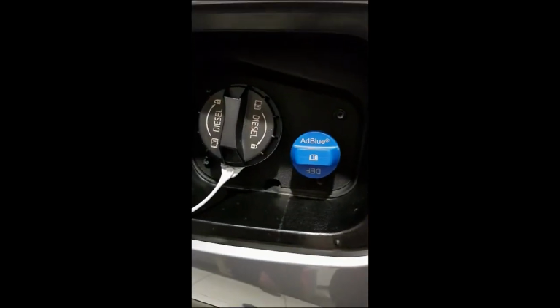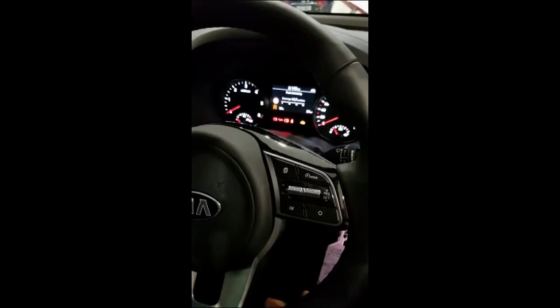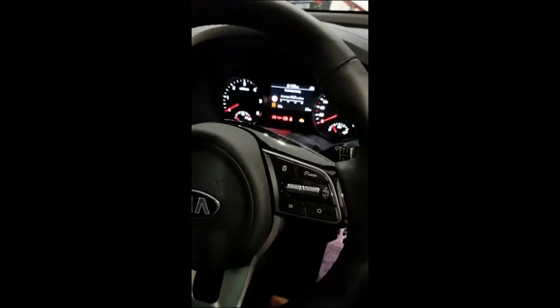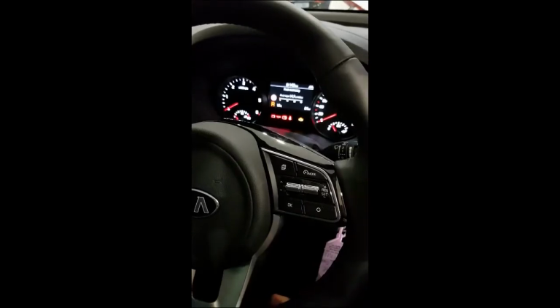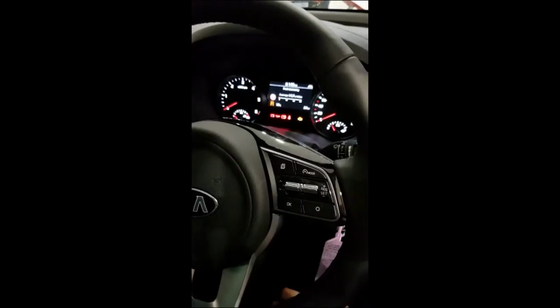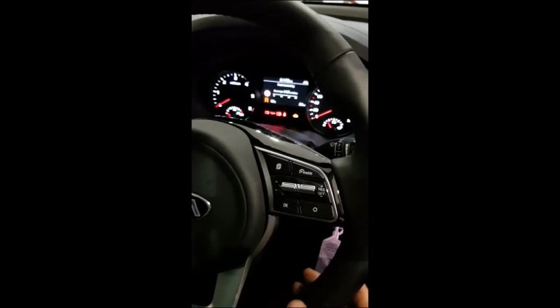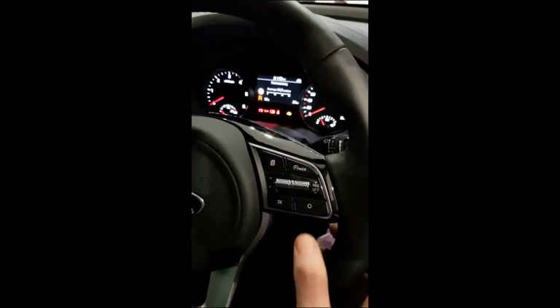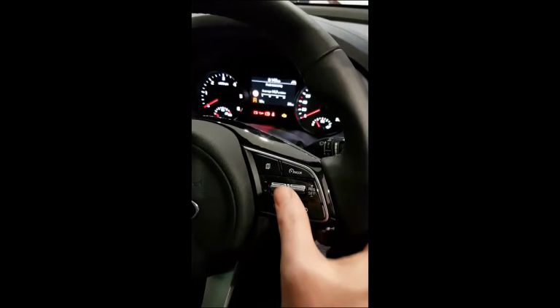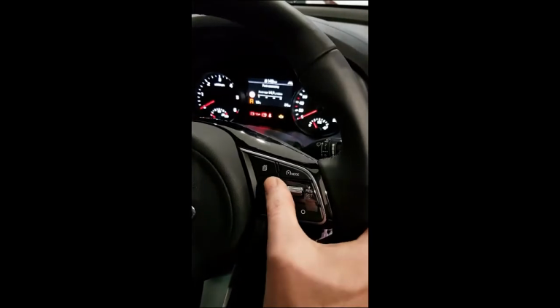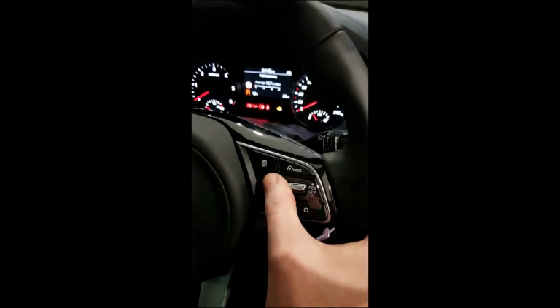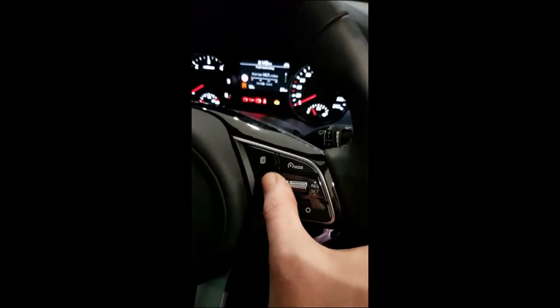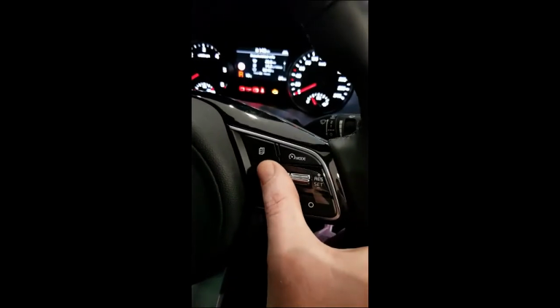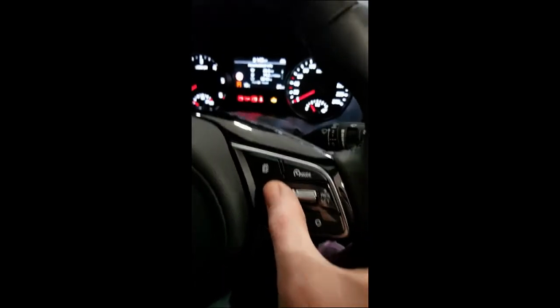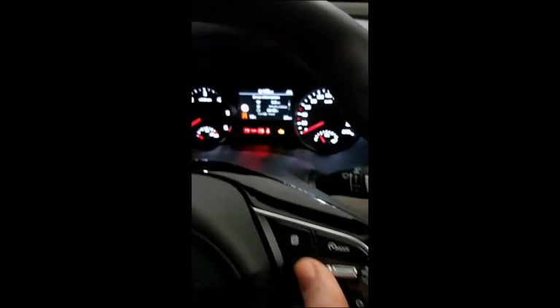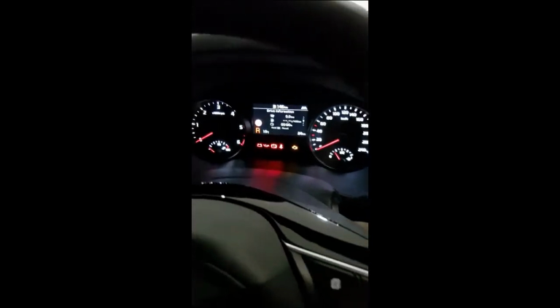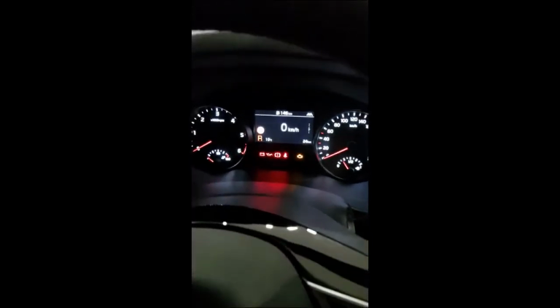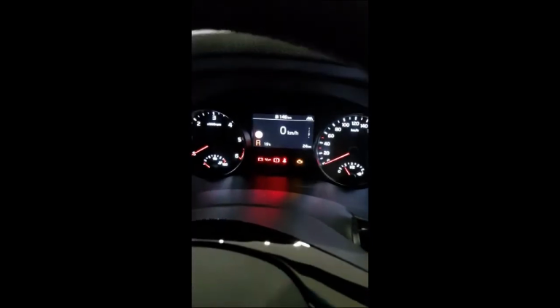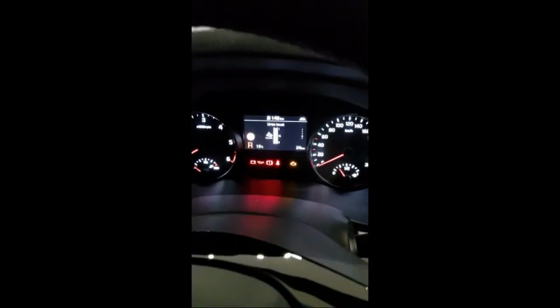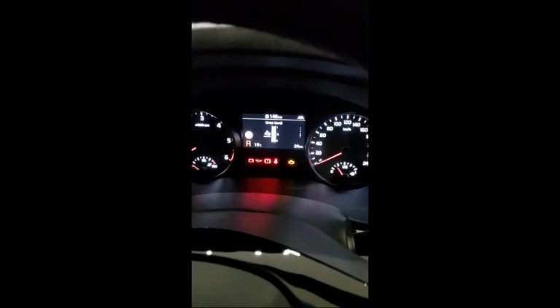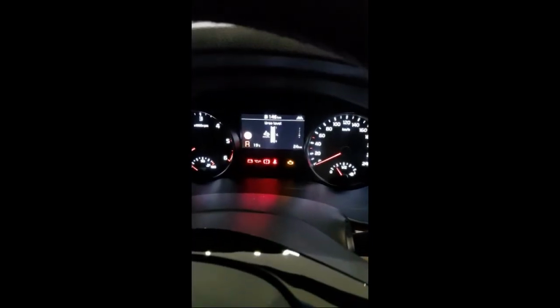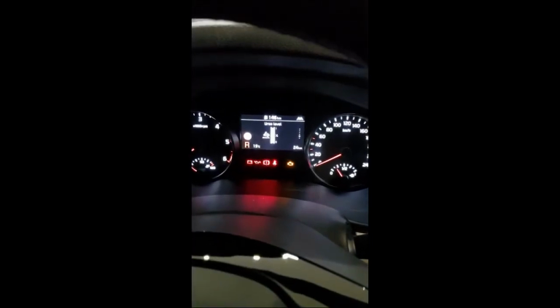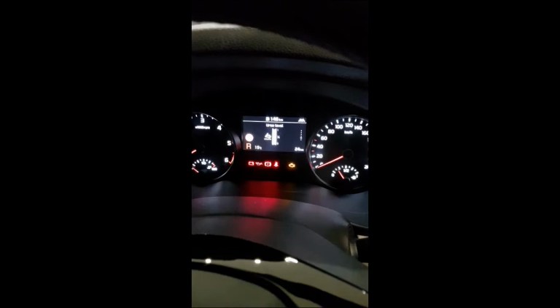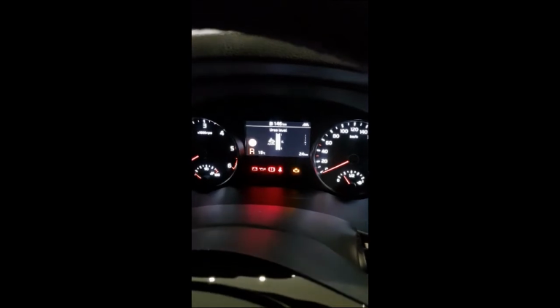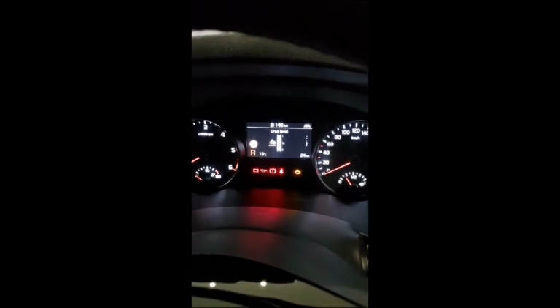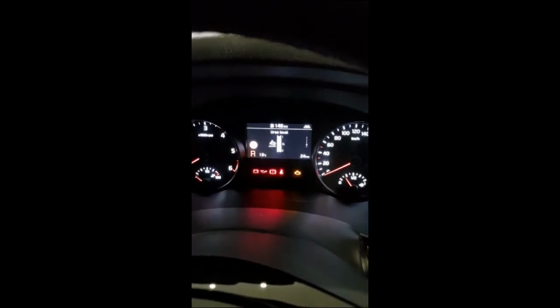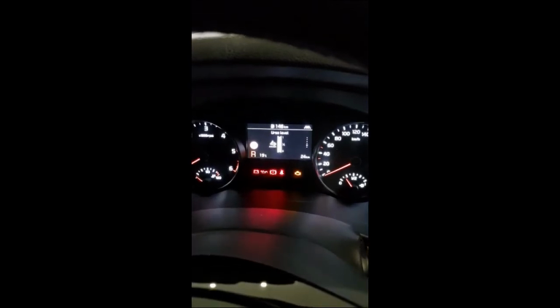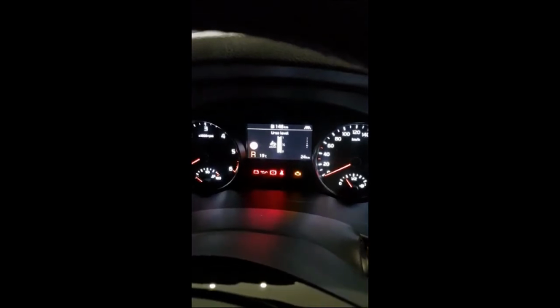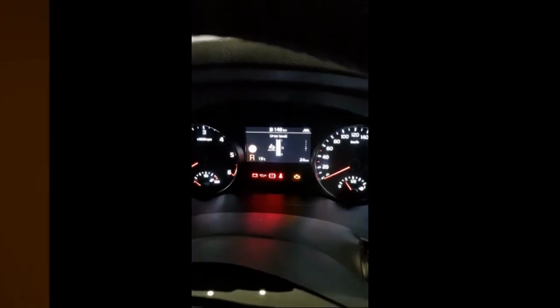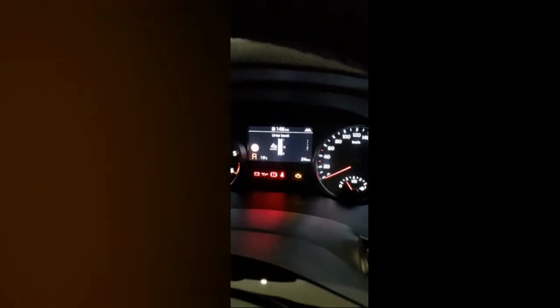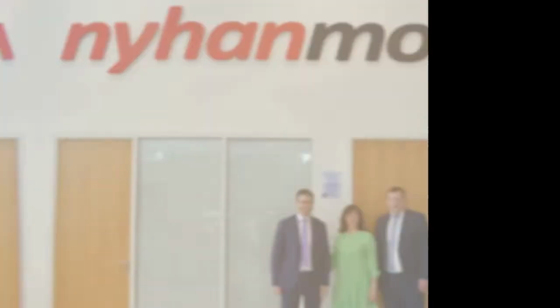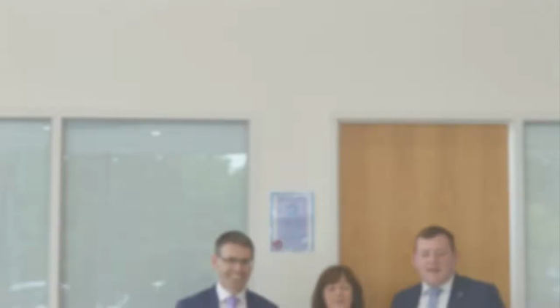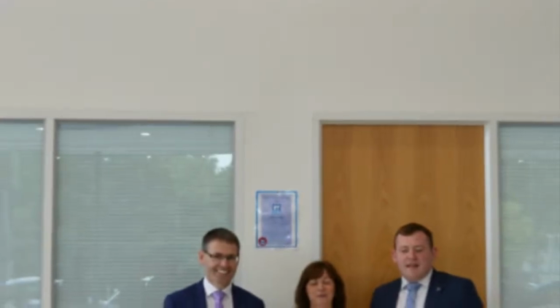In order to check the level of your AdBlue in your vehicle, you just simply scroll through the trip menu and you will have a trip there to notify you the level of your AdBlue system.